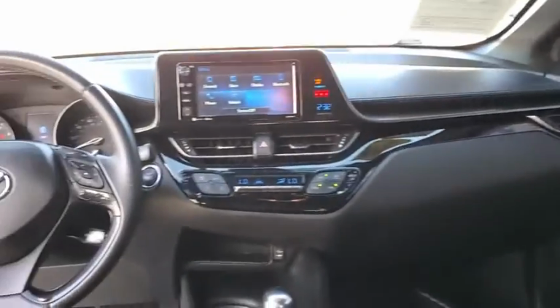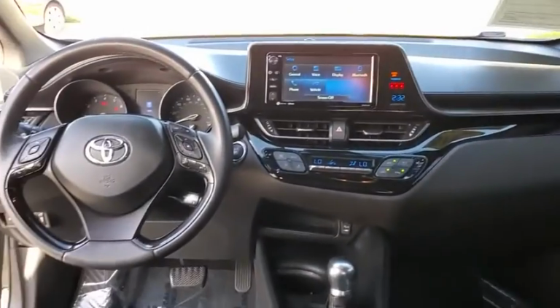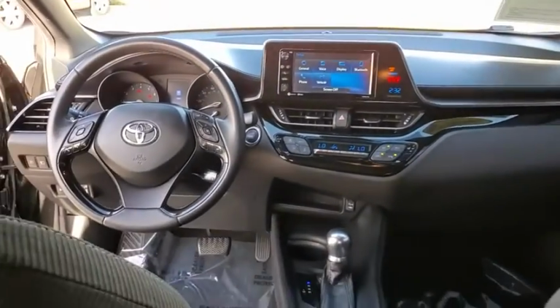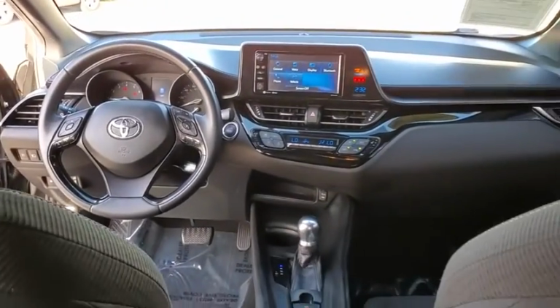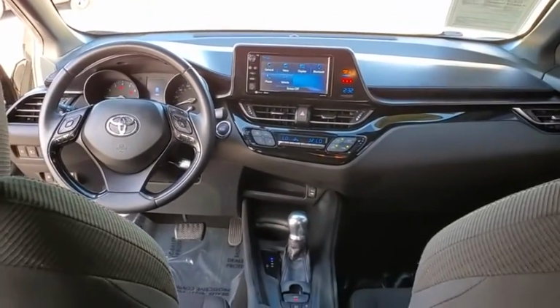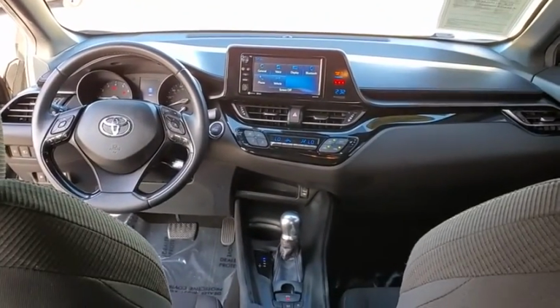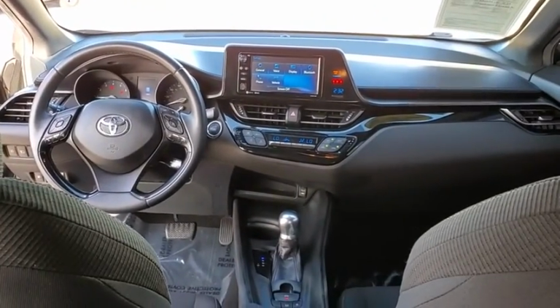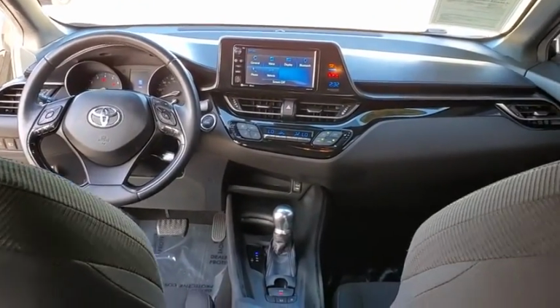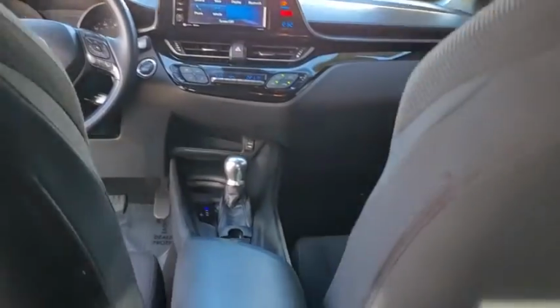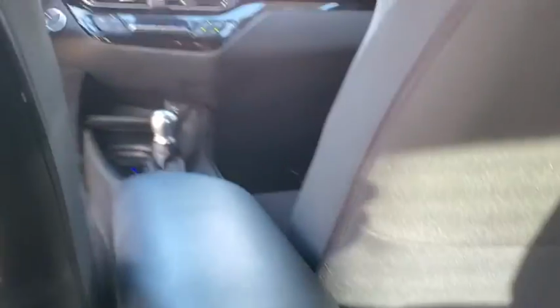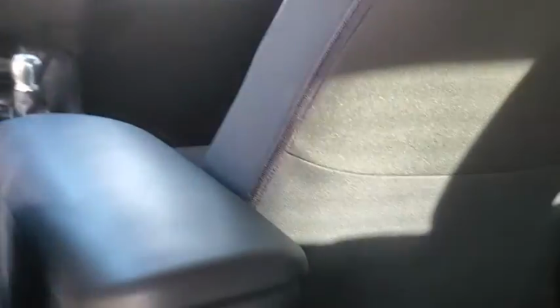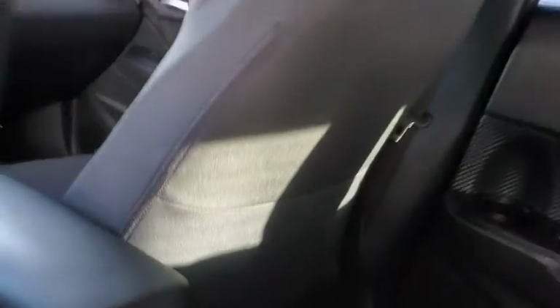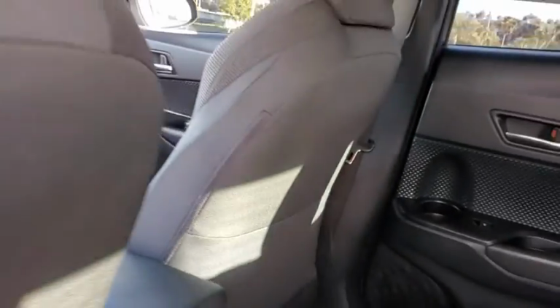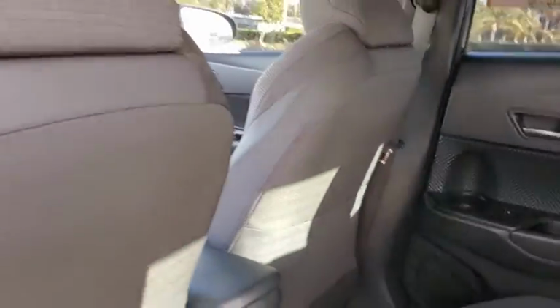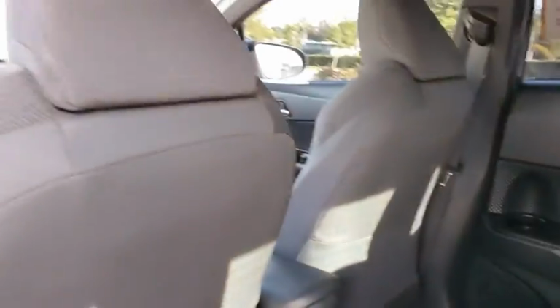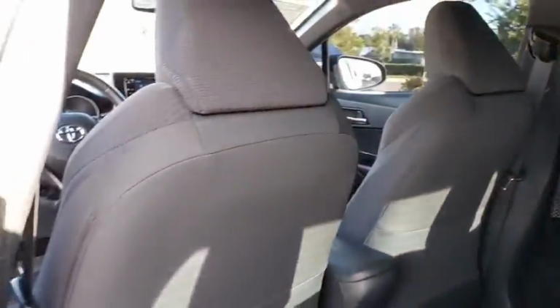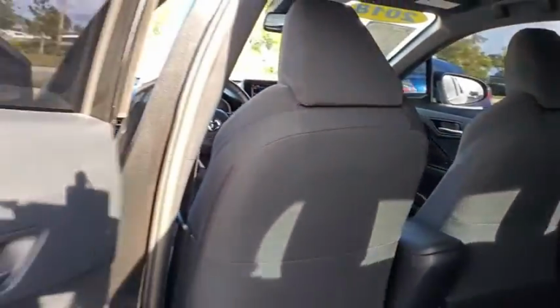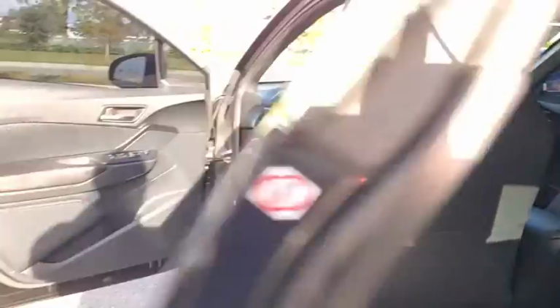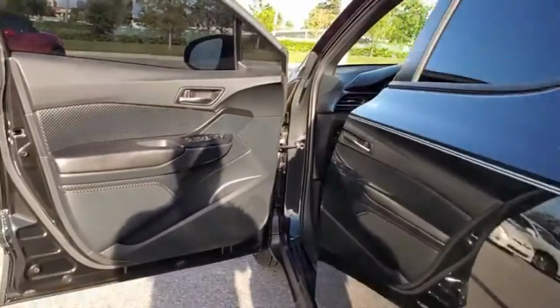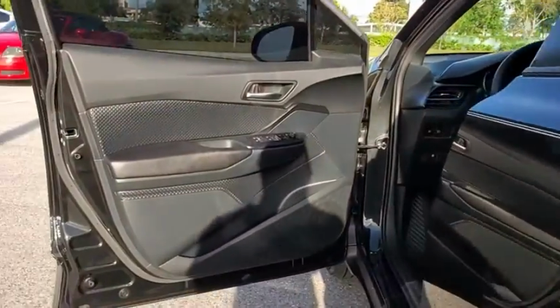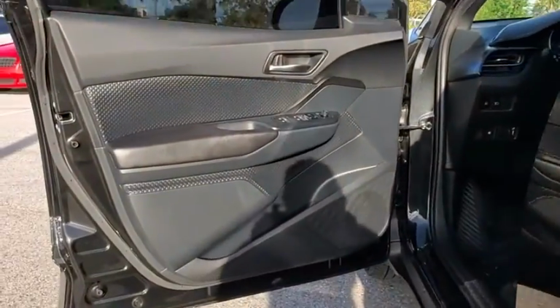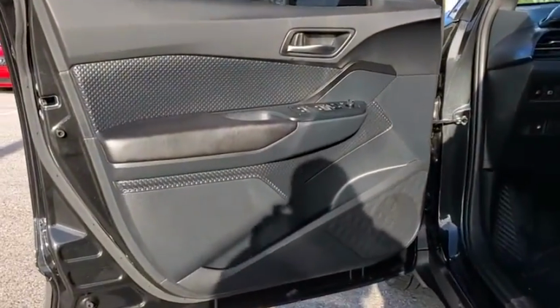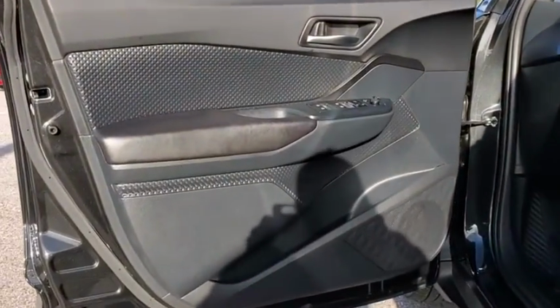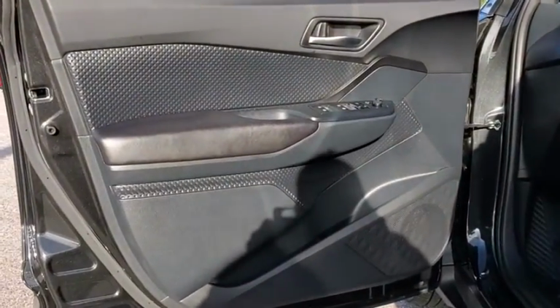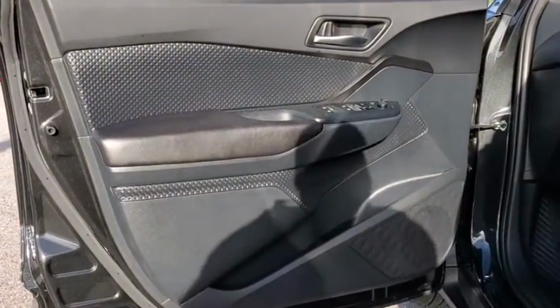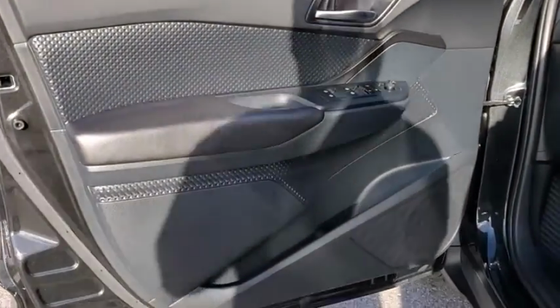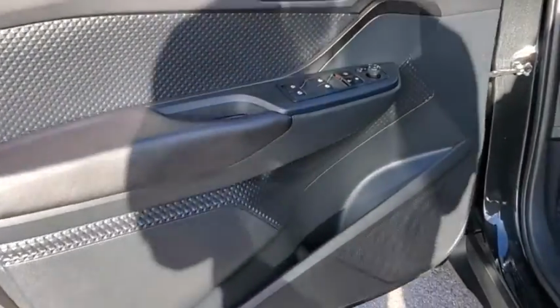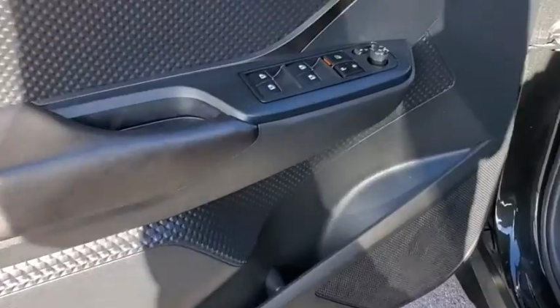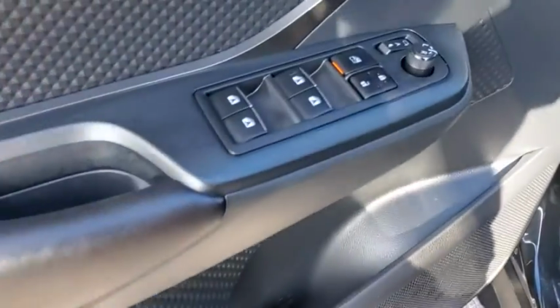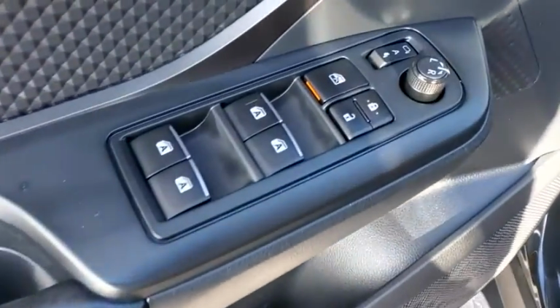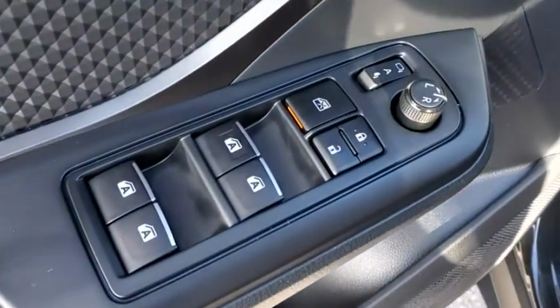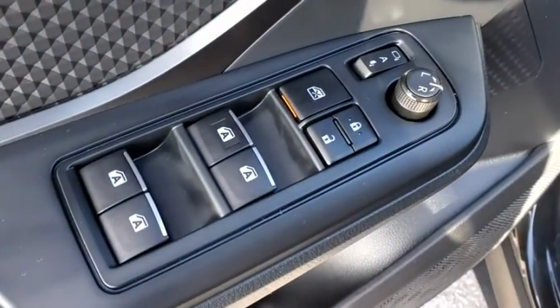Heated front seats, power windows, trip computer, electronic stability control, fog lights, tachometer, remote keyless entry, panic alarm, brake assist, cloth seats, rear window wiper.